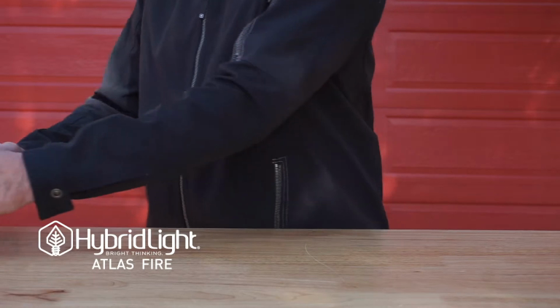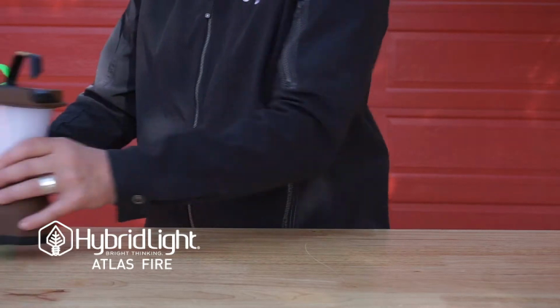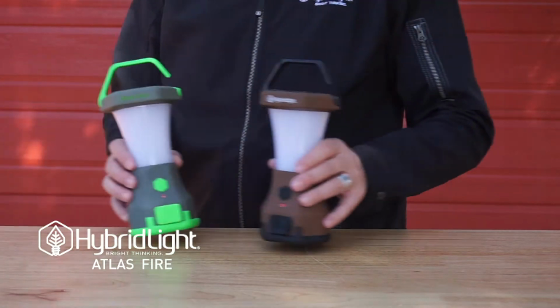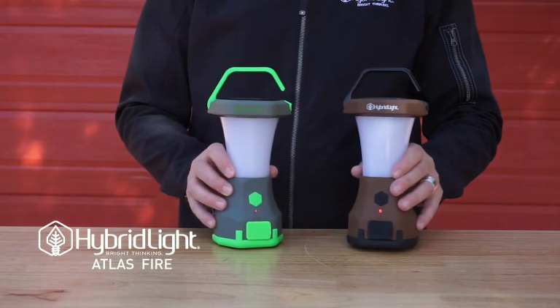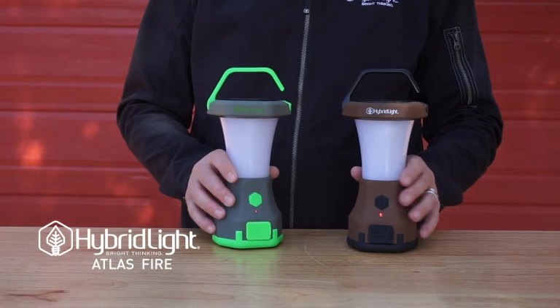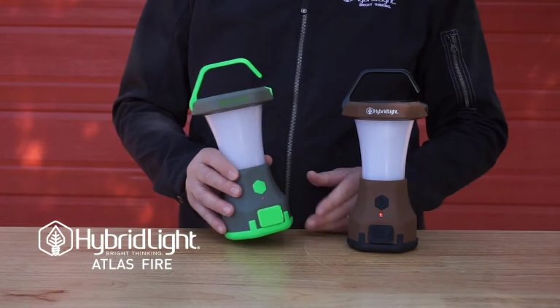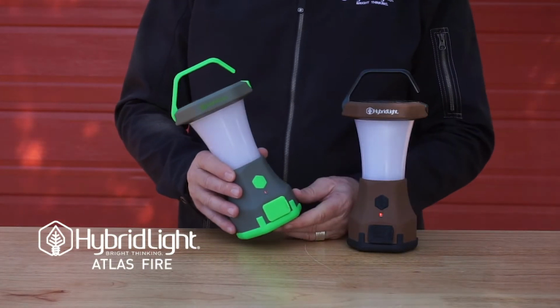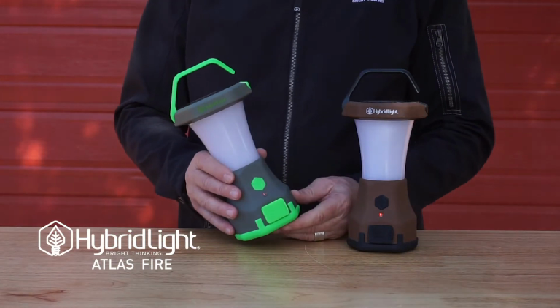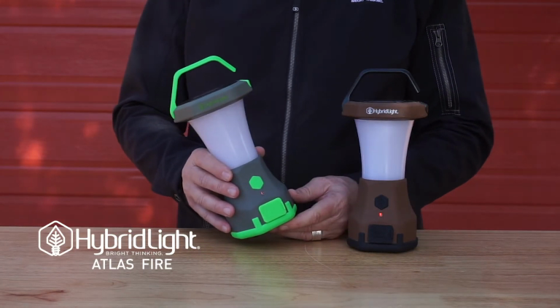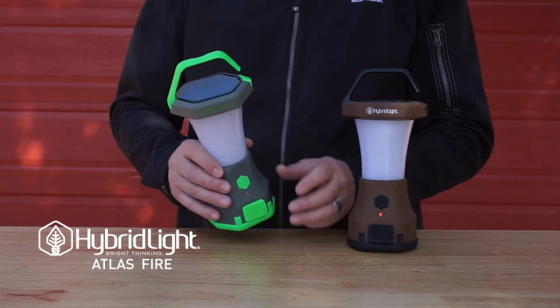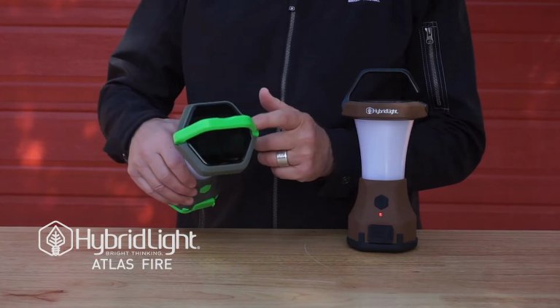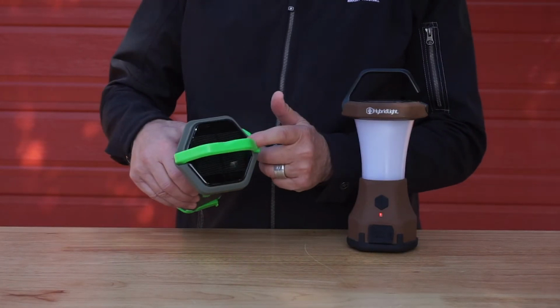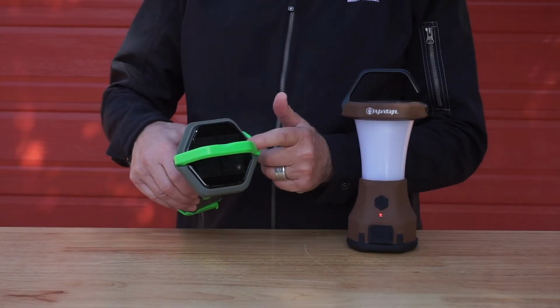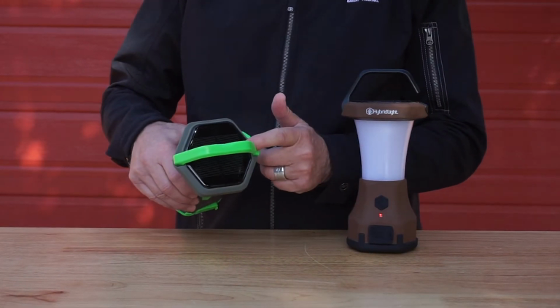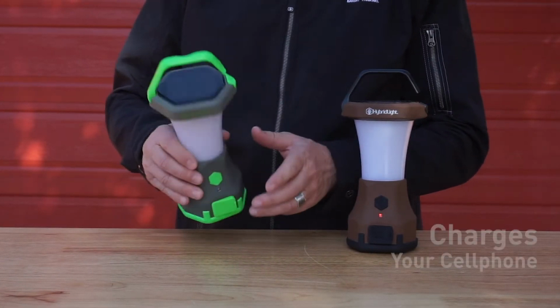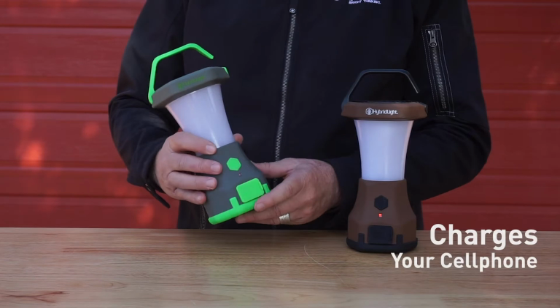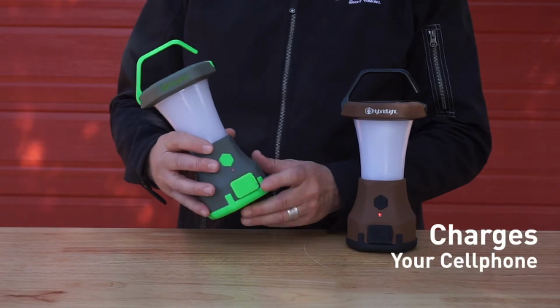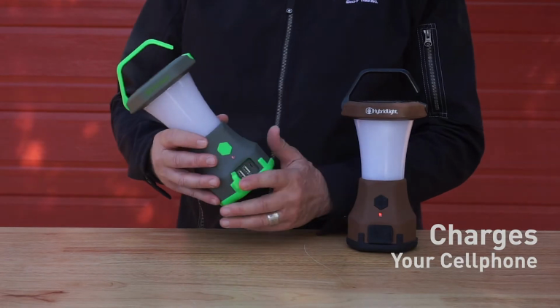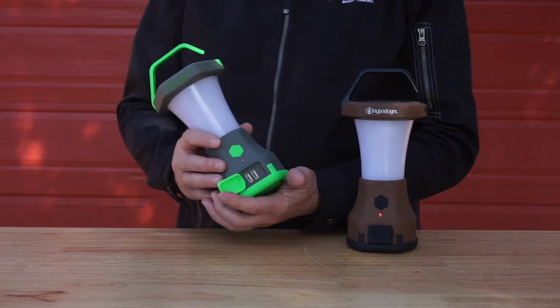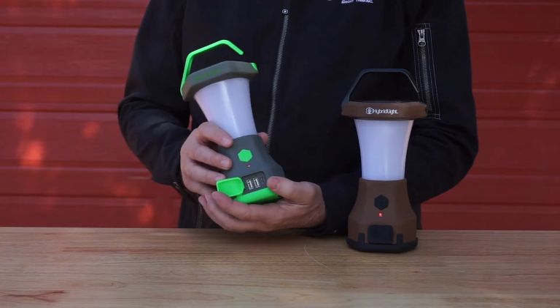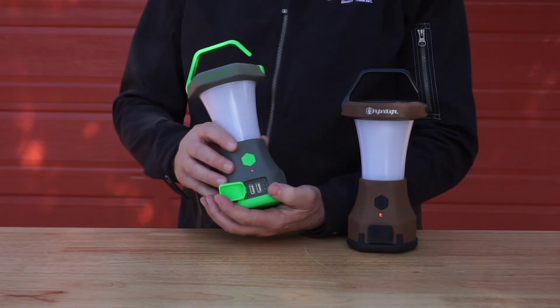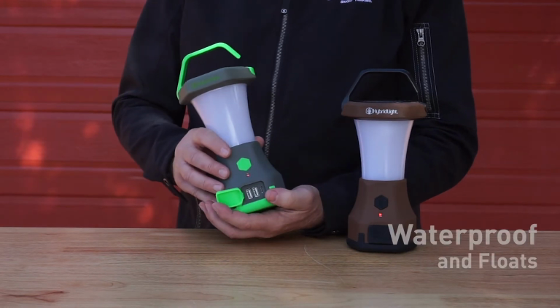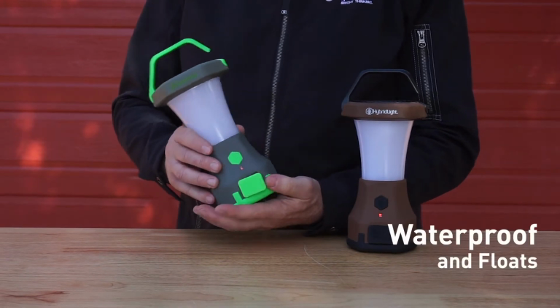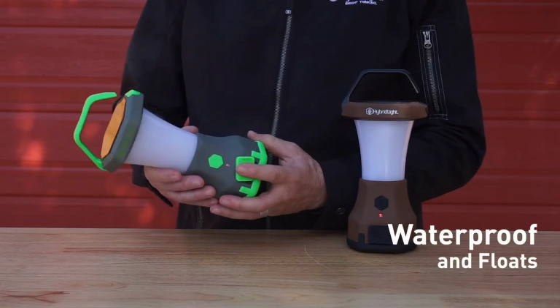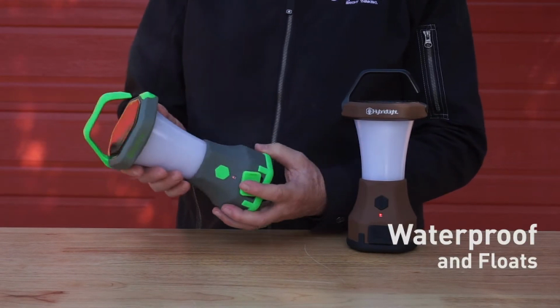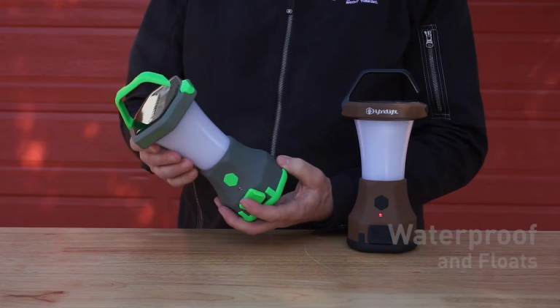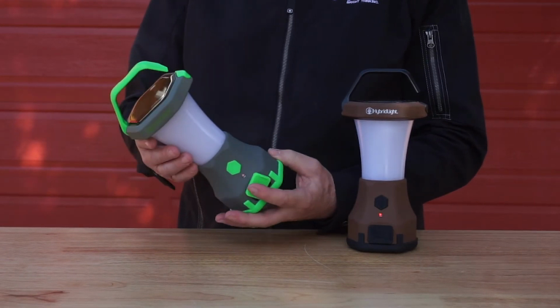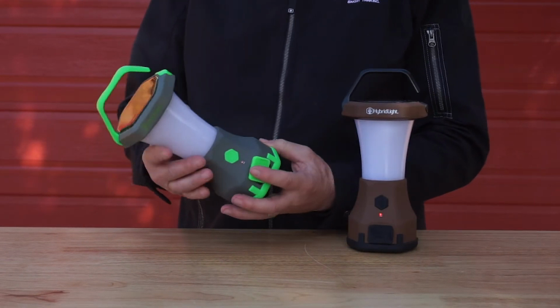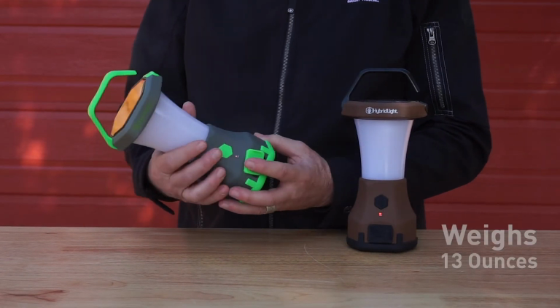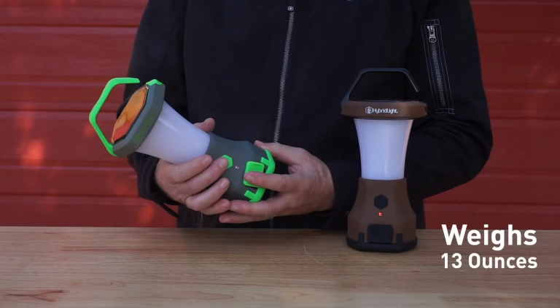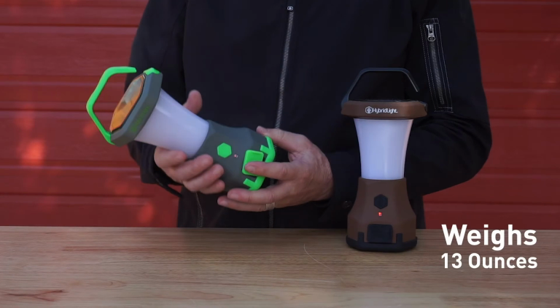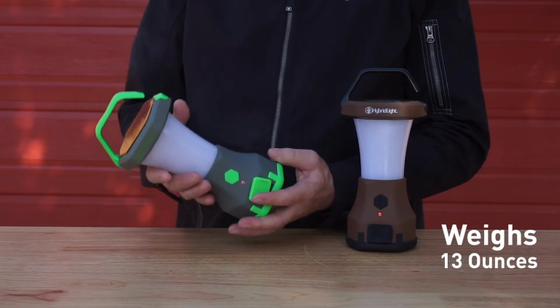The Hybrid Light Atlas Fire 600 lumen solar powered lantern. It charges your cell phone. It's waterproof and floats. The lantern only weighs 13 ounces.